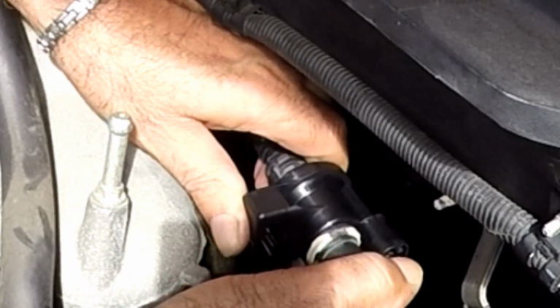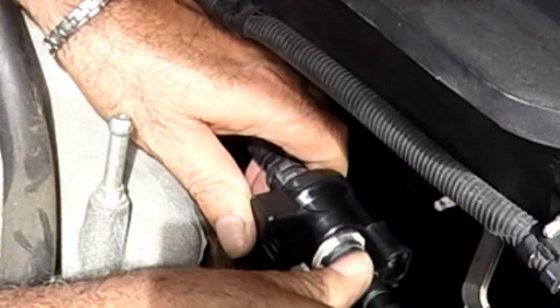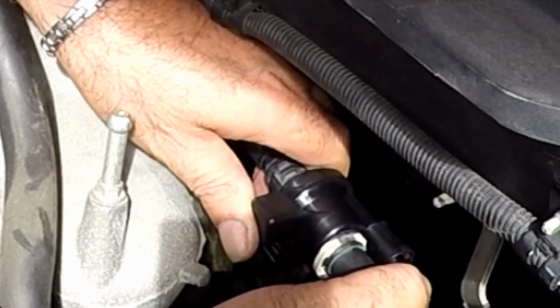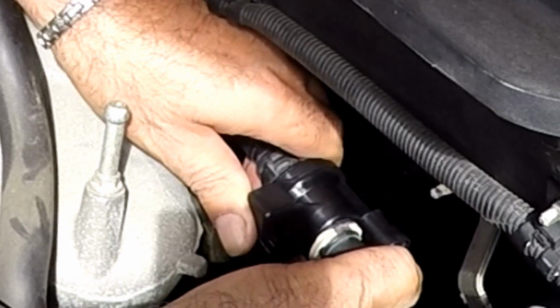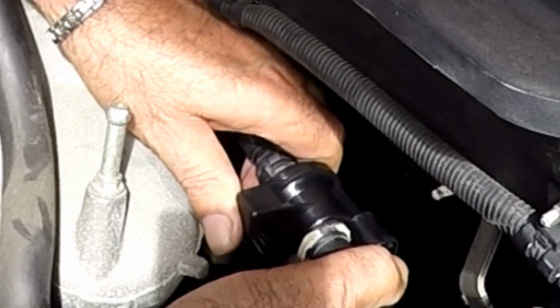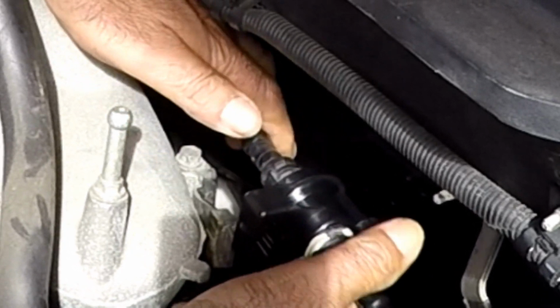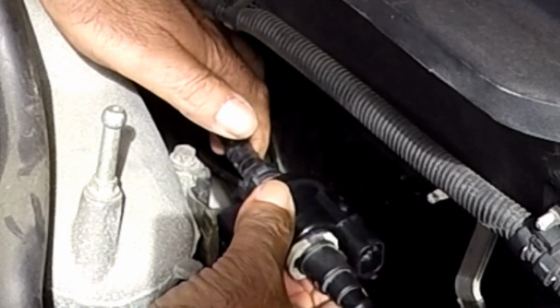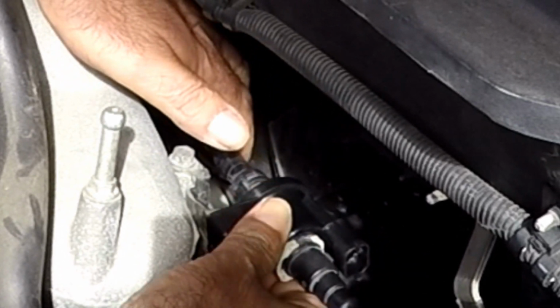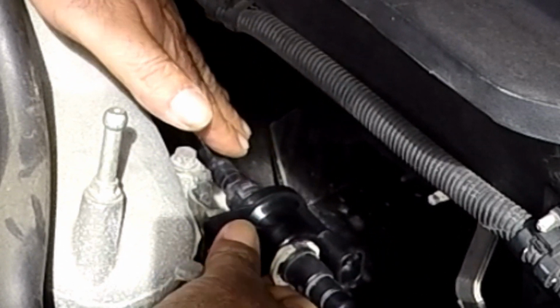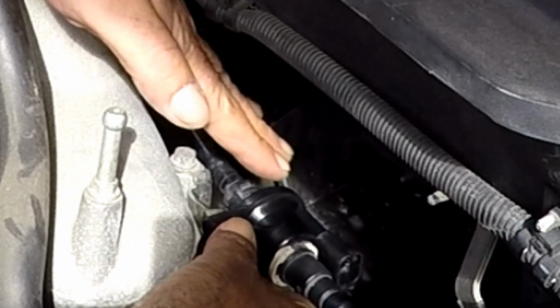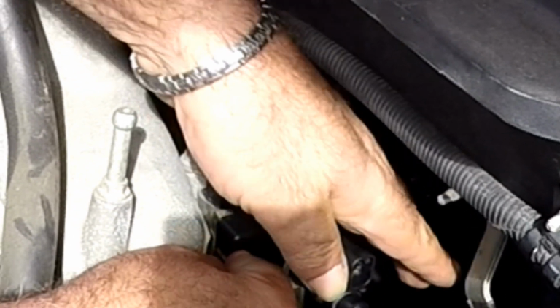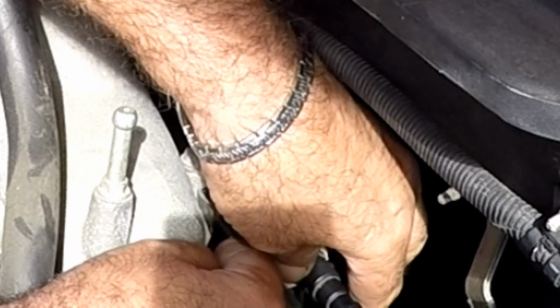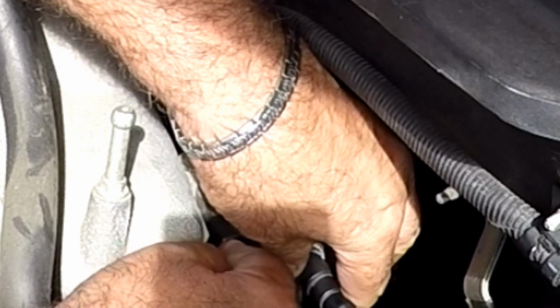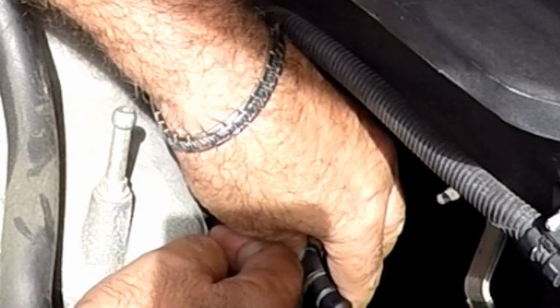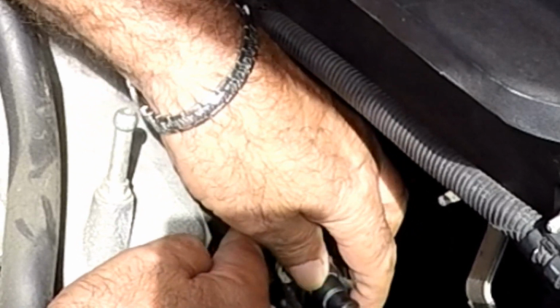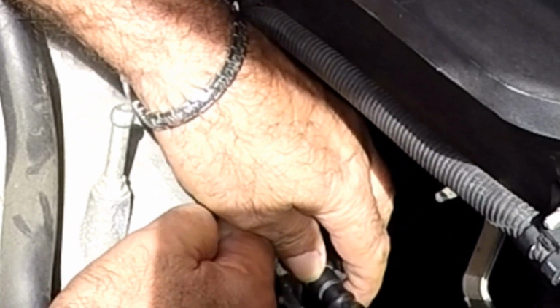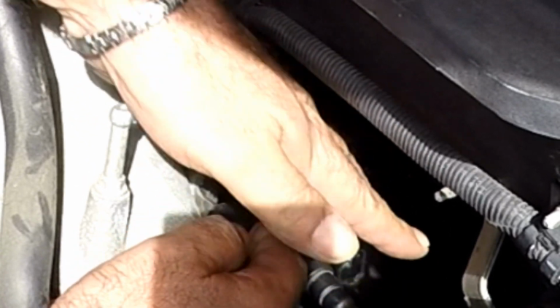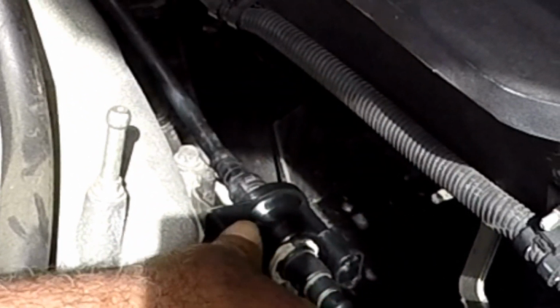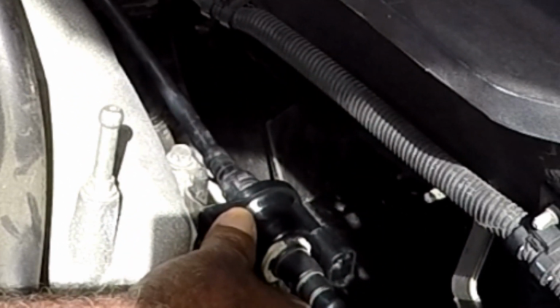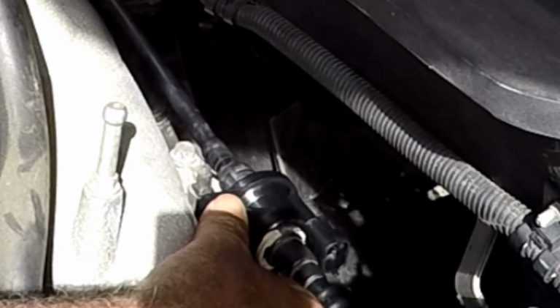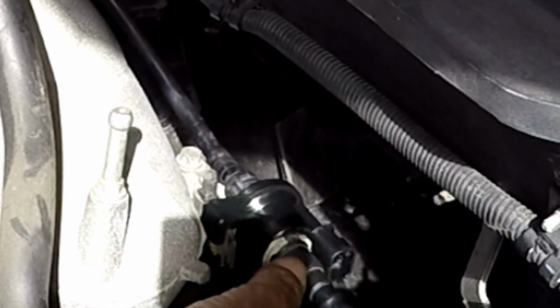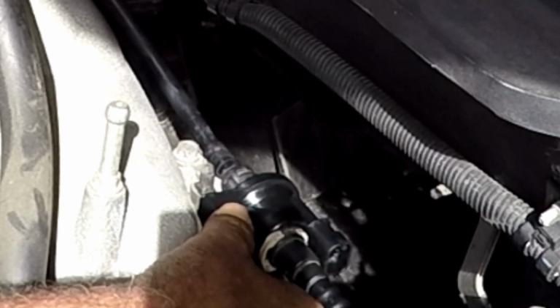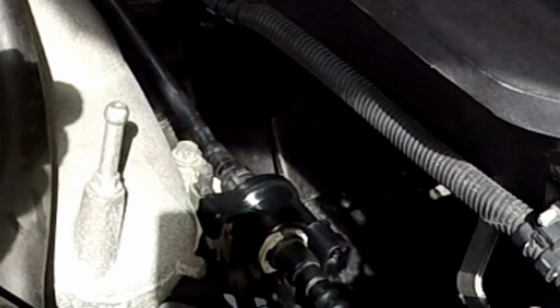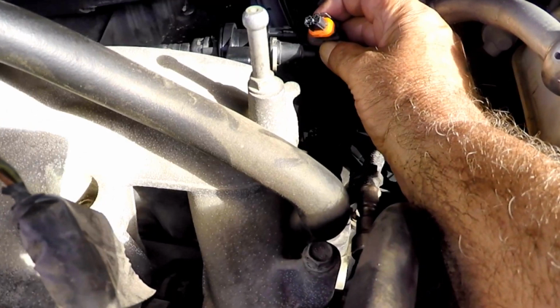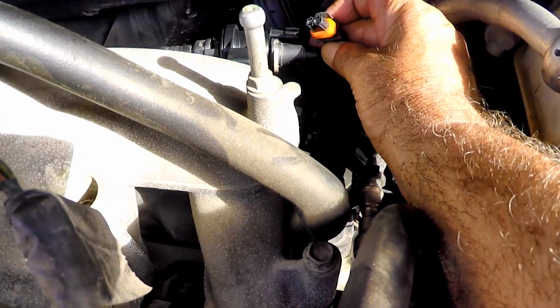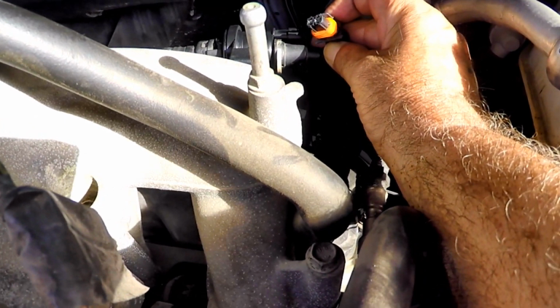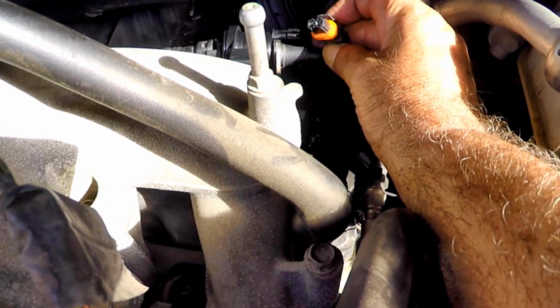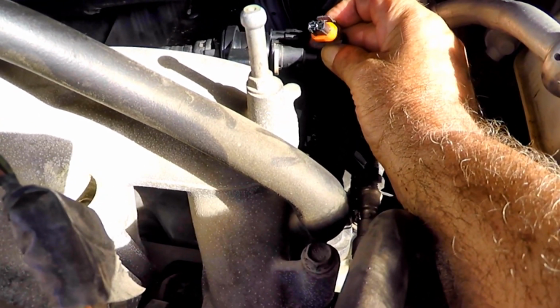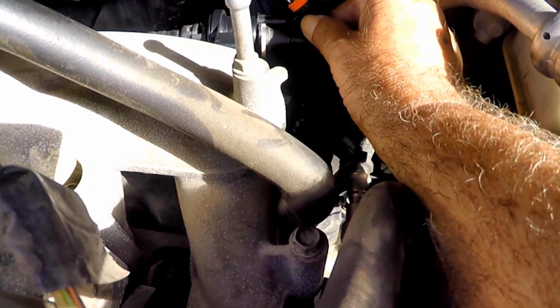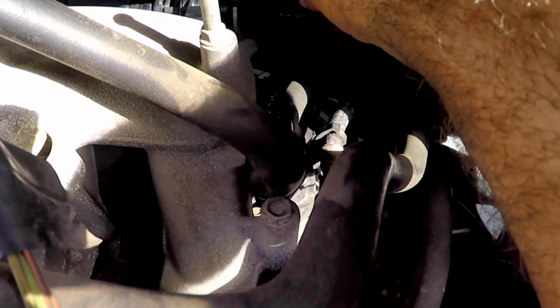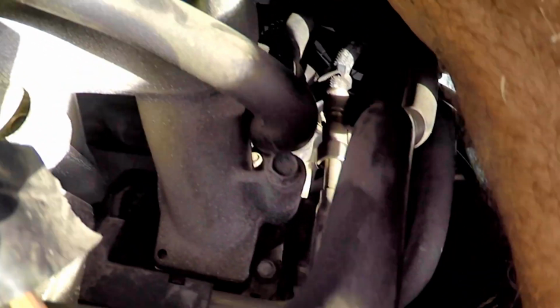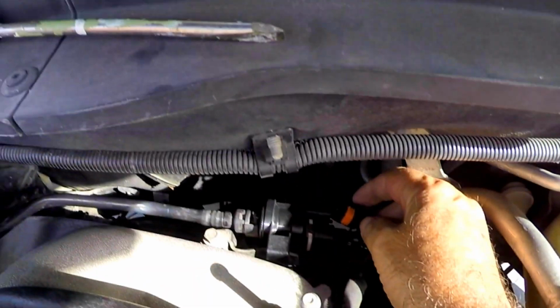Hear the click. Then slide it into the original bracket, just like that. And we reconnect the electrical connector.